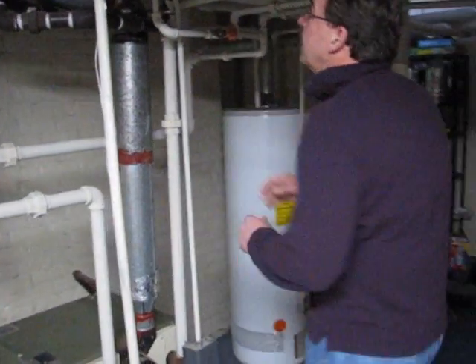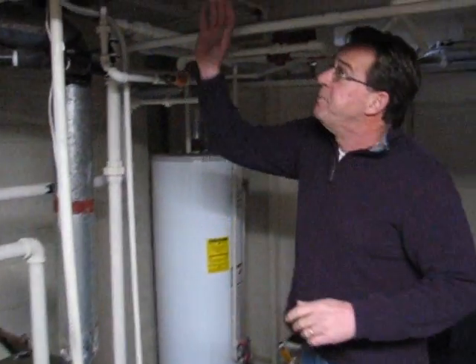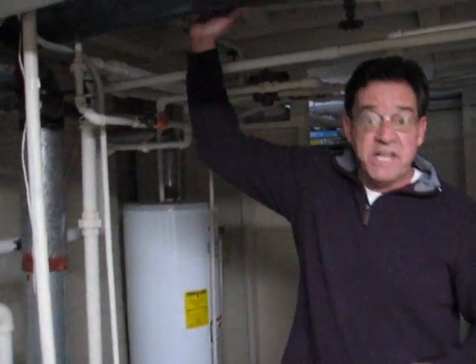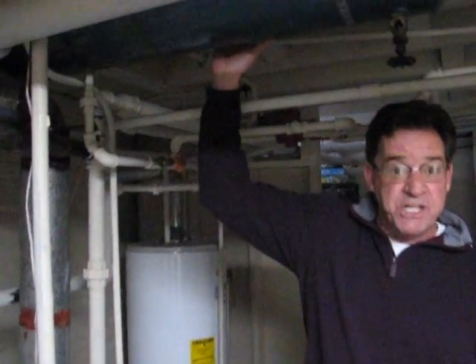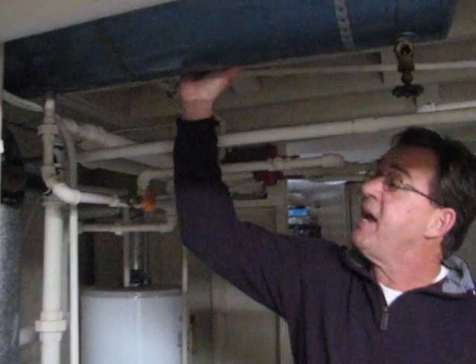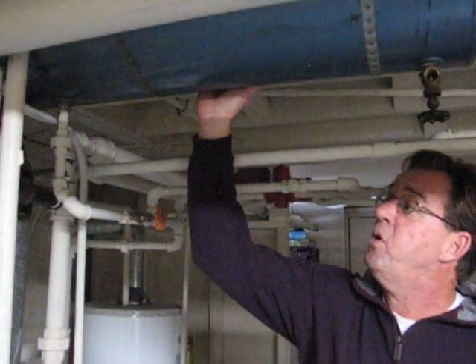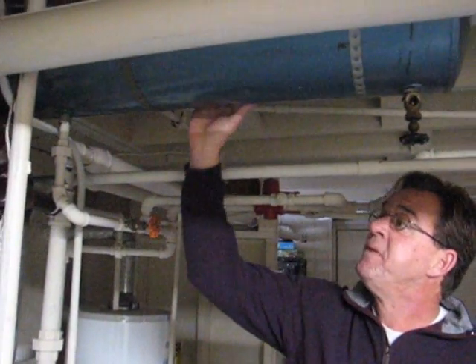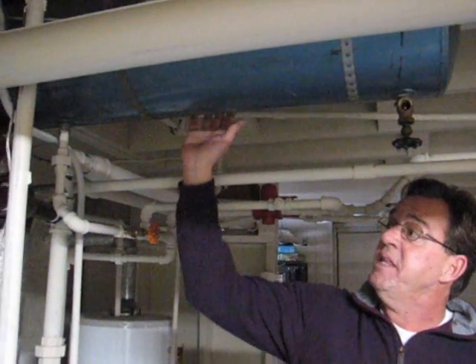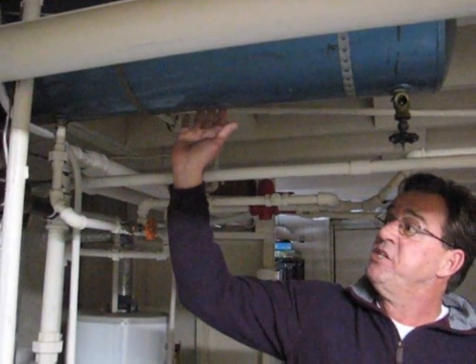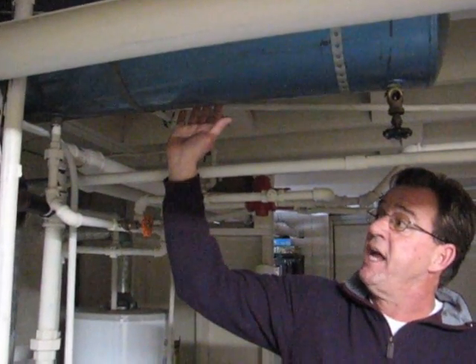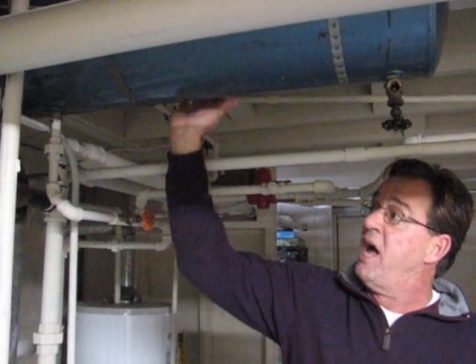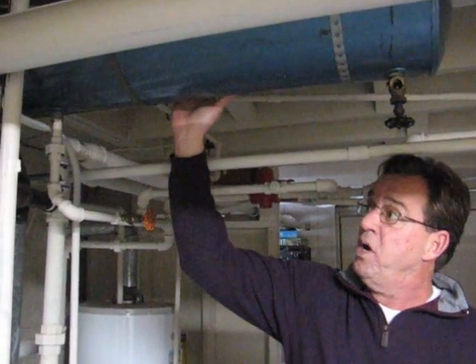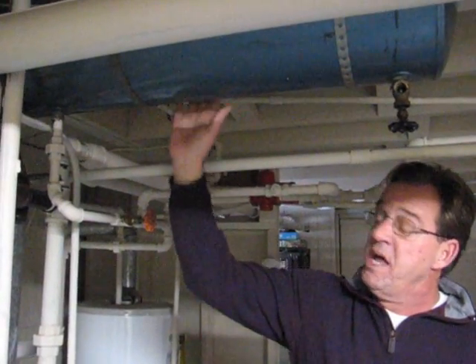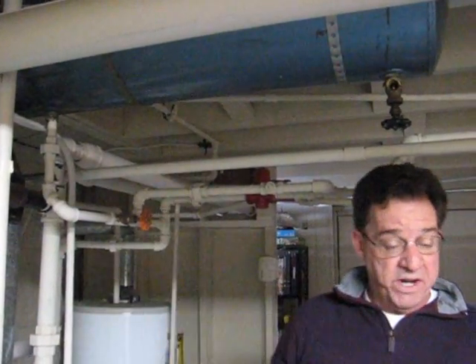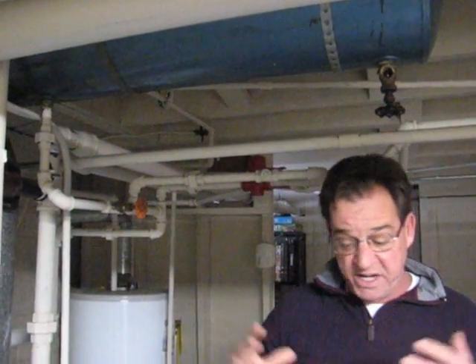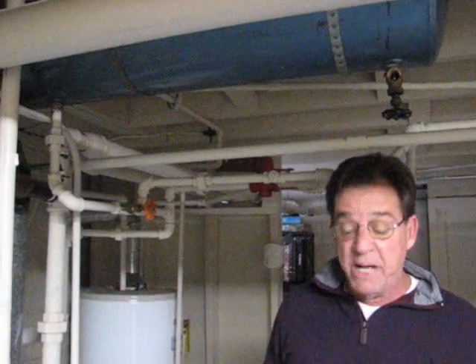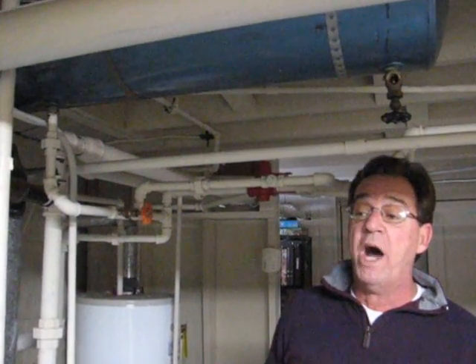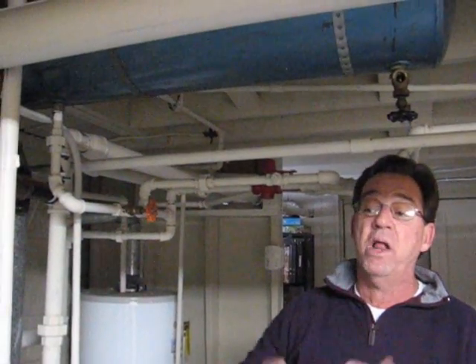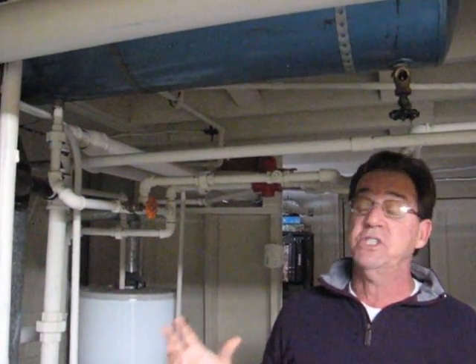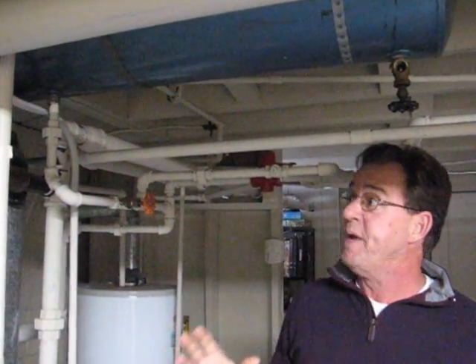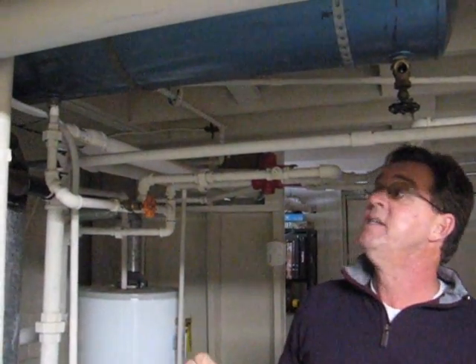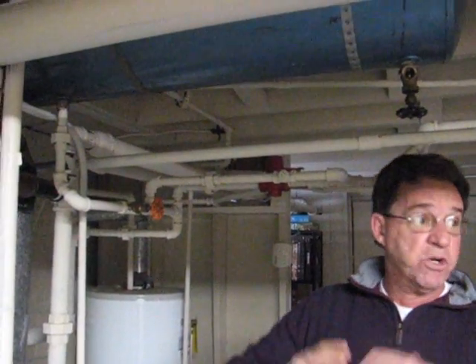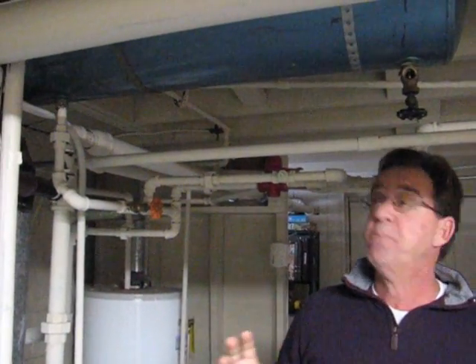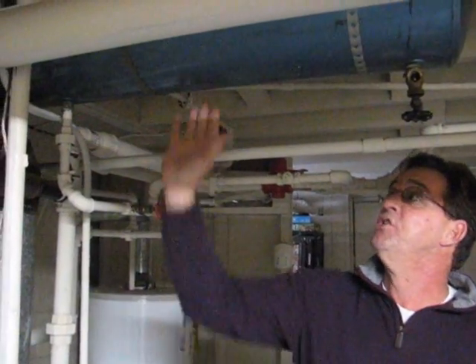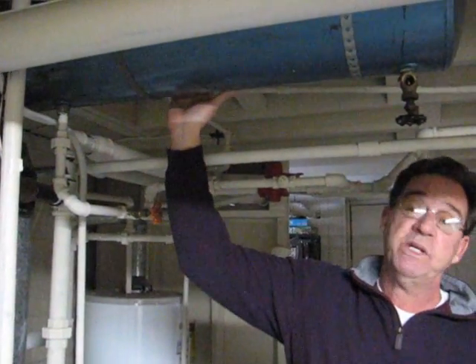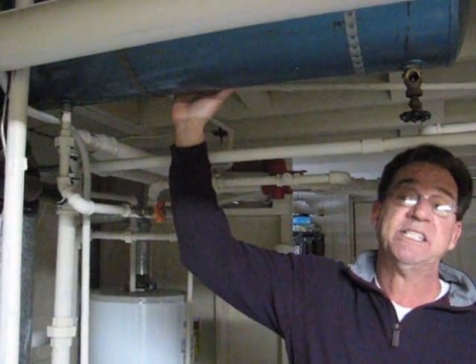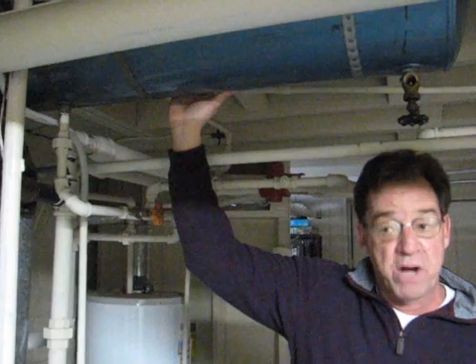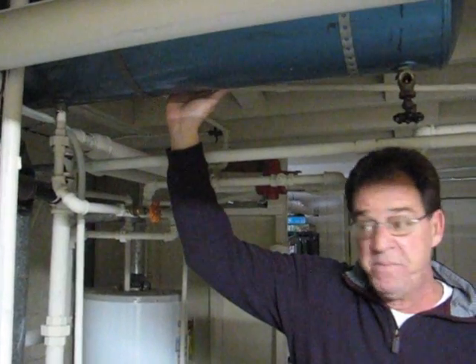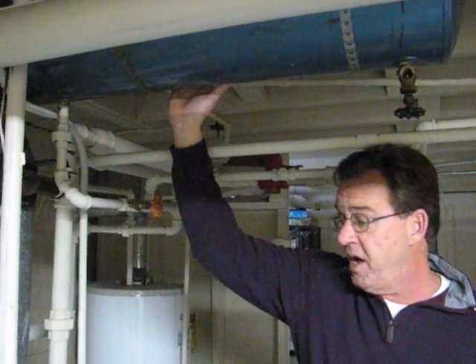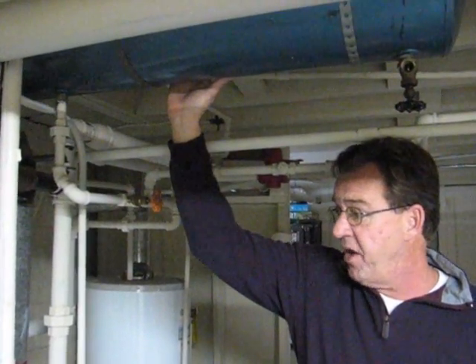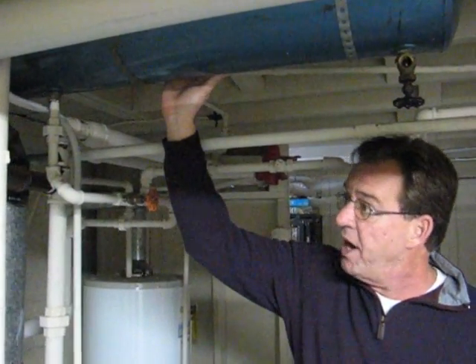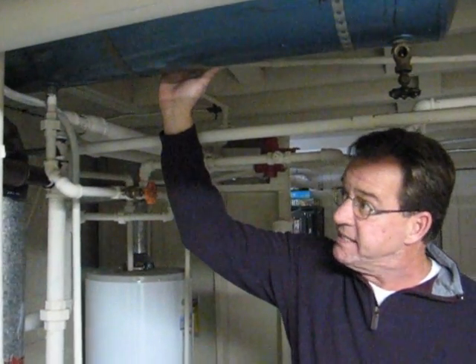This up here is the expansion tank on the boiler. The expansion tank allows the boiler — when it heats up the water, the molecules expand, increasing the pressure — and so this releases some of that pressure when the hot water heats up.